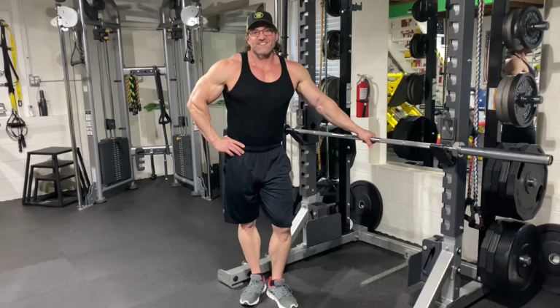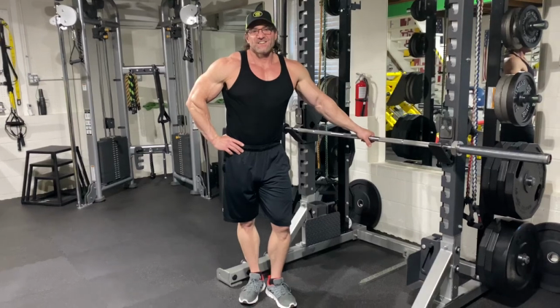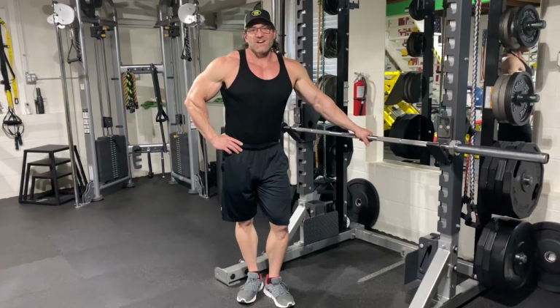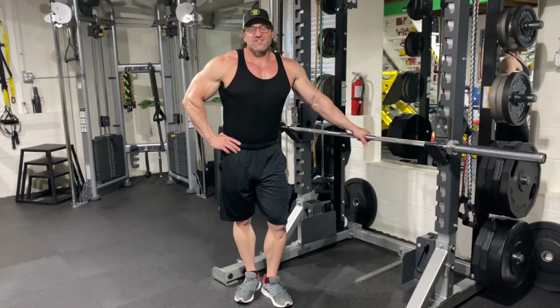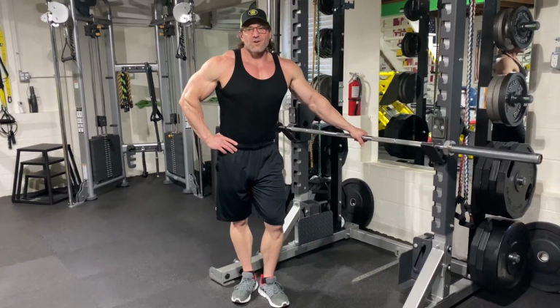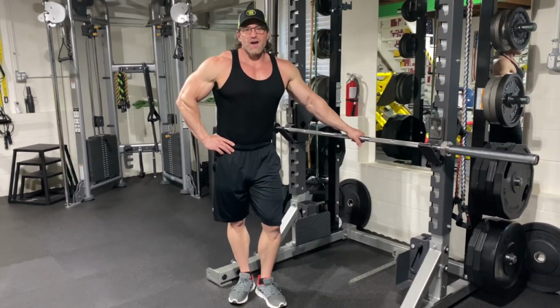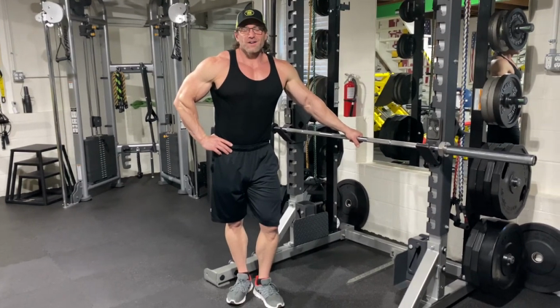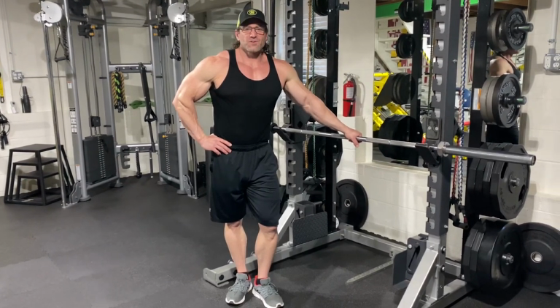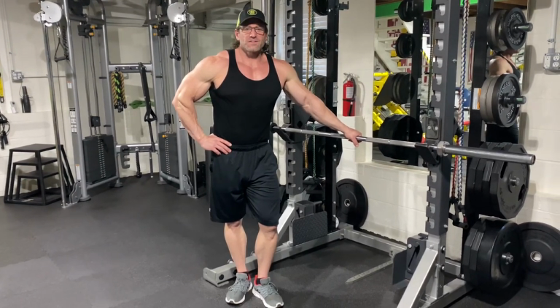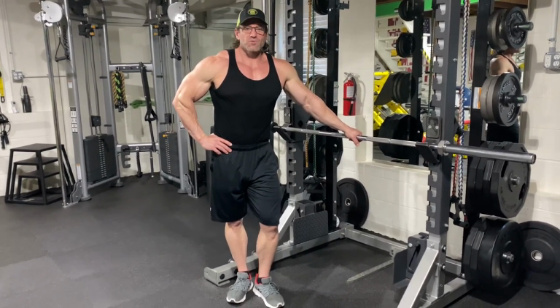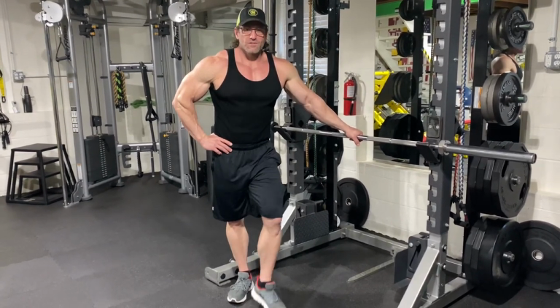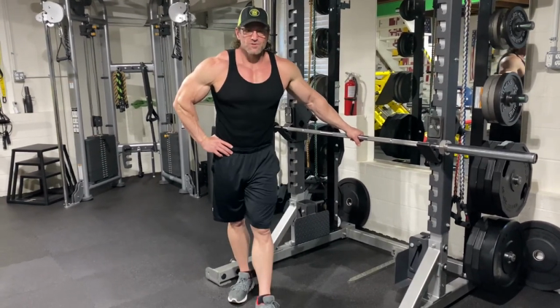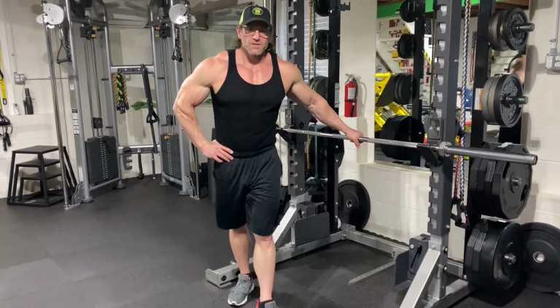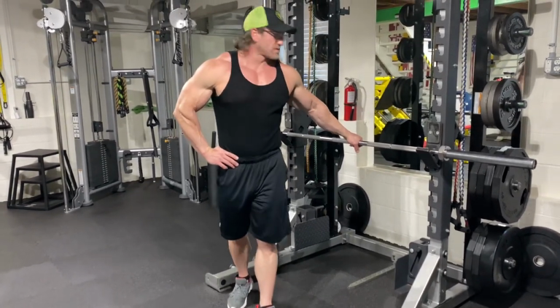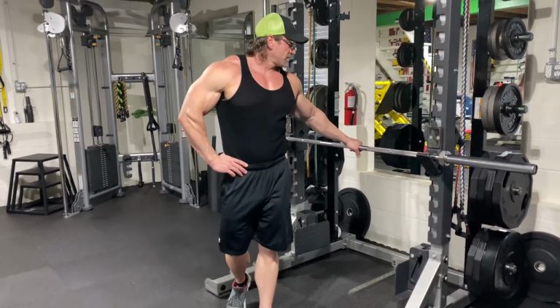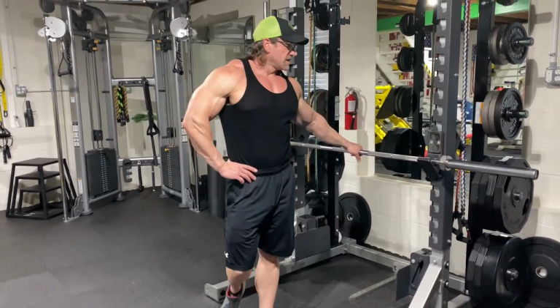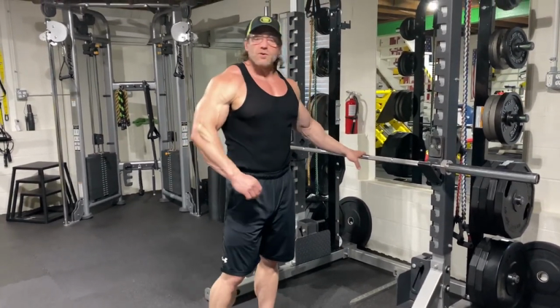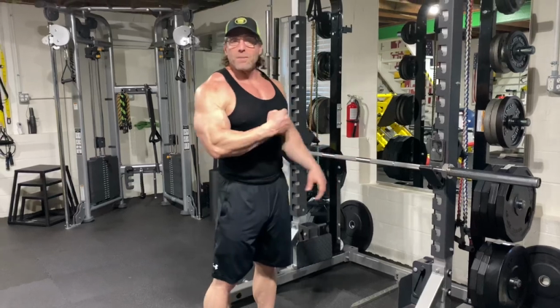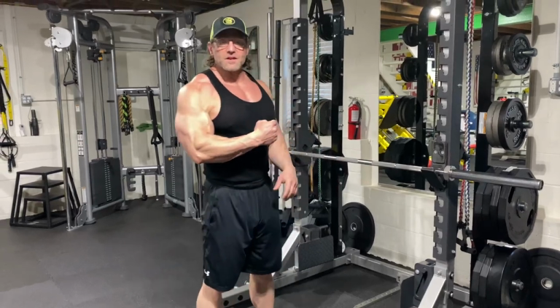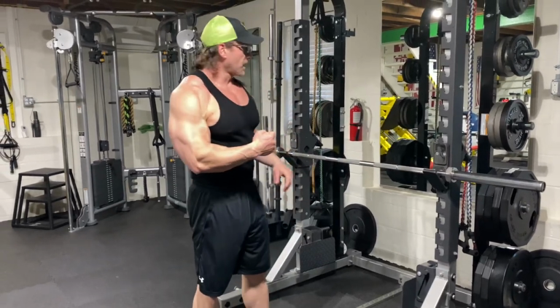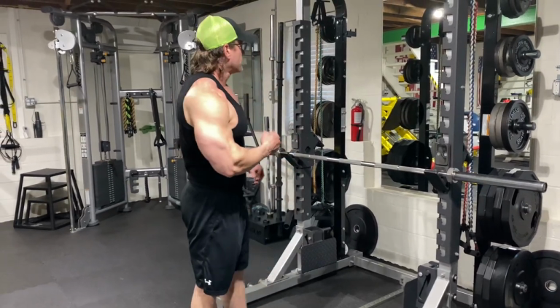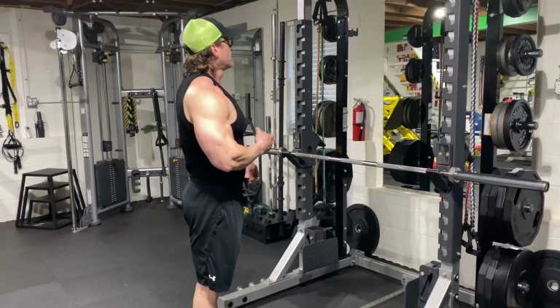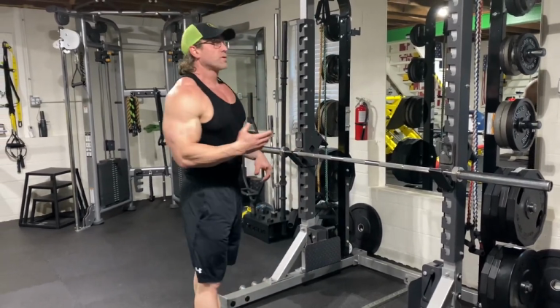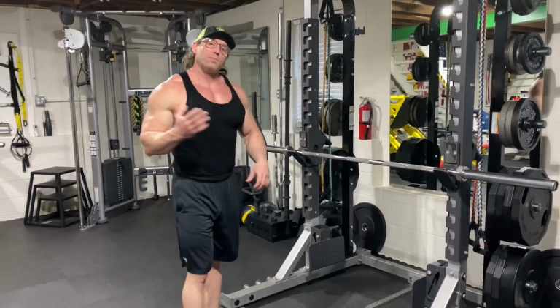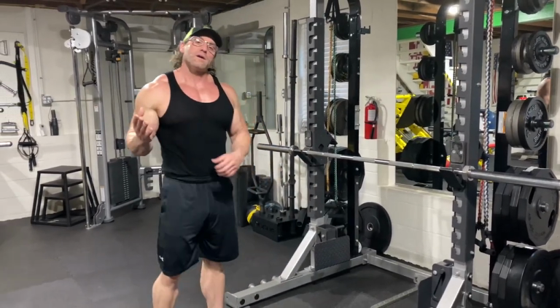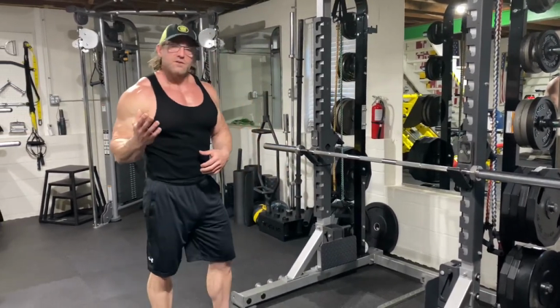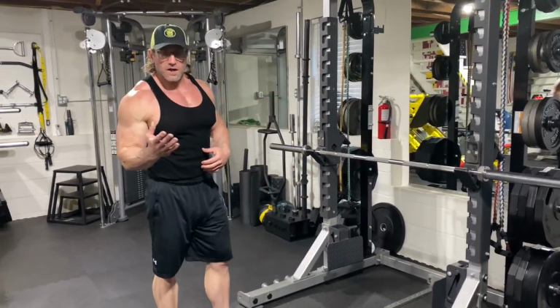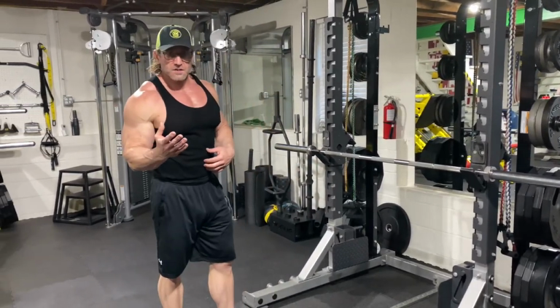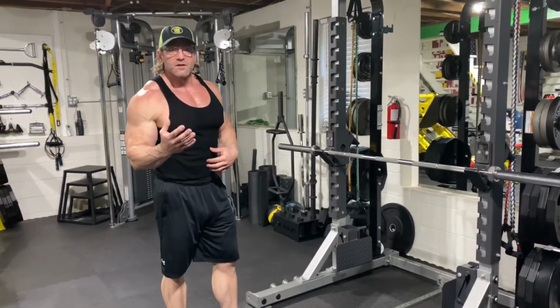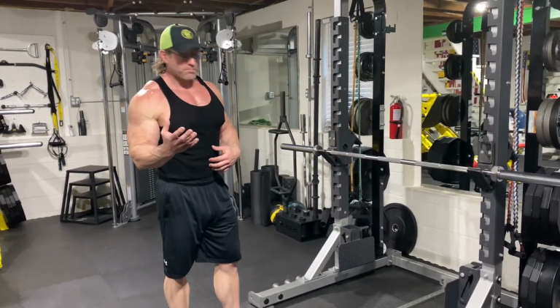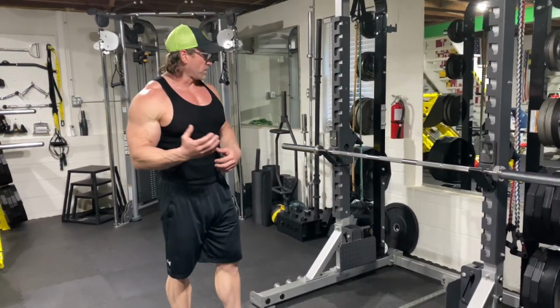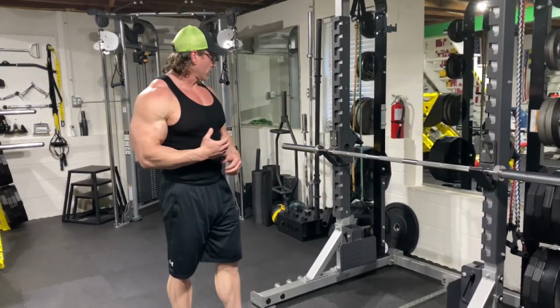Alright y'all, welcome back. Thanks for tuning in to Jamesway every Tuesday and Thursday. Doing a little biceps today. We're going to do peak contraction barbell curls.